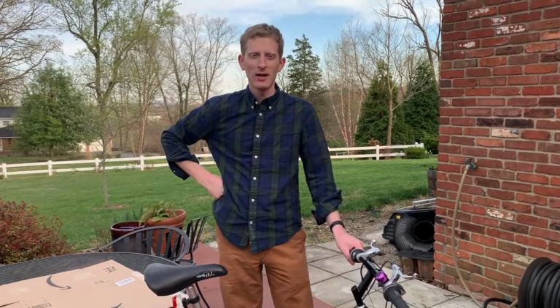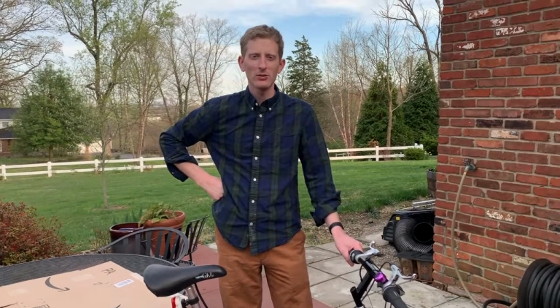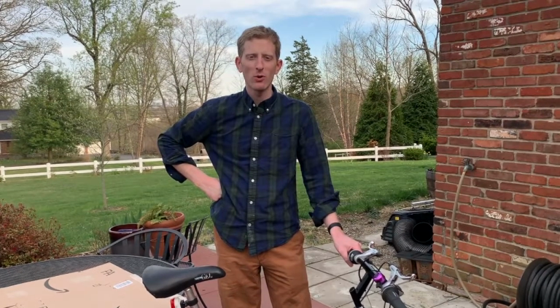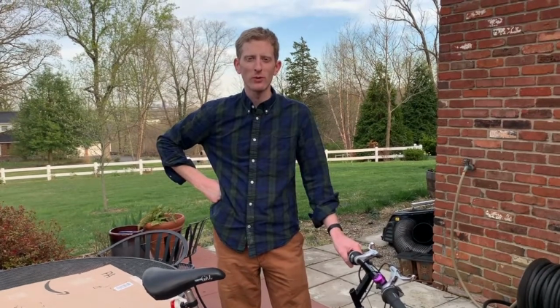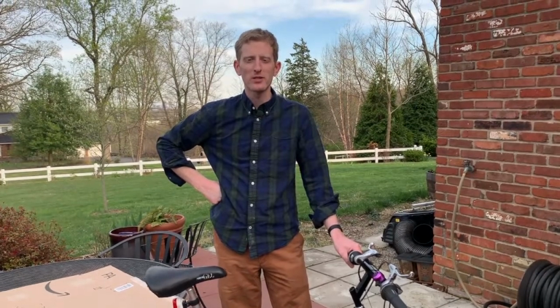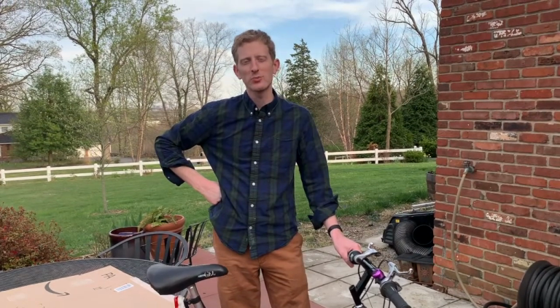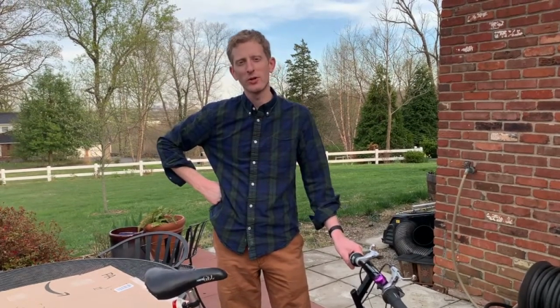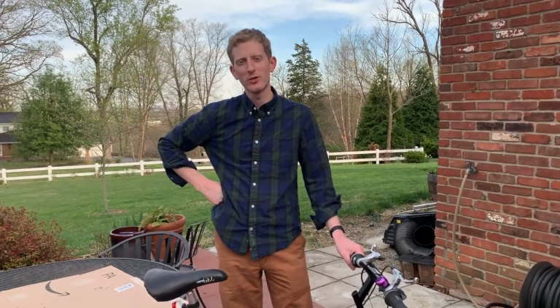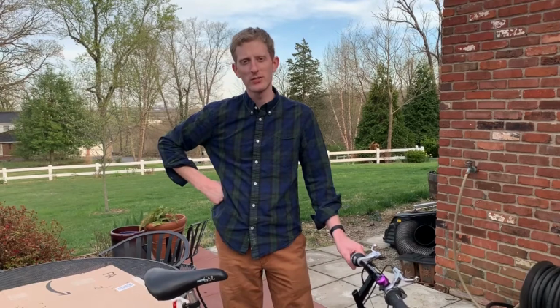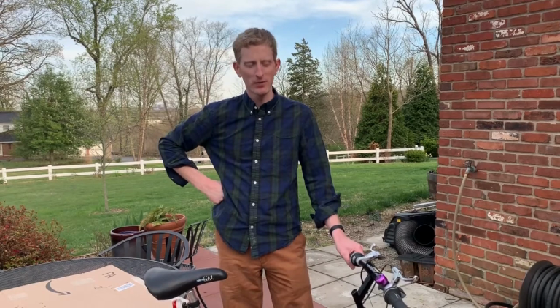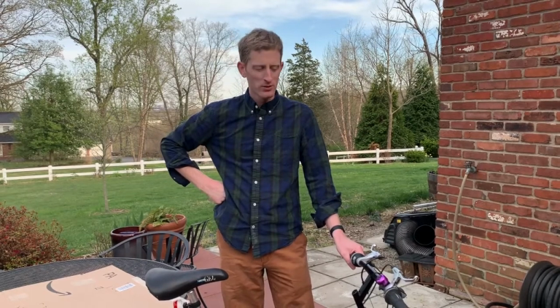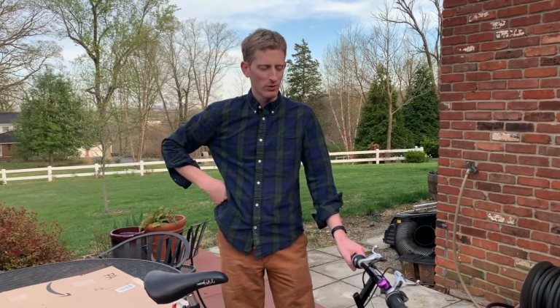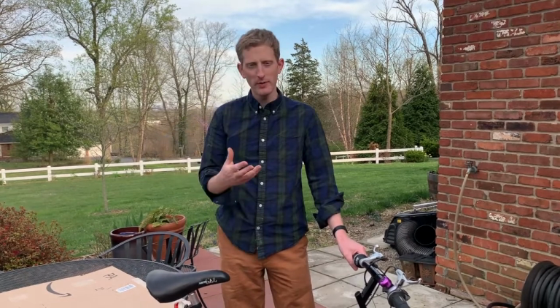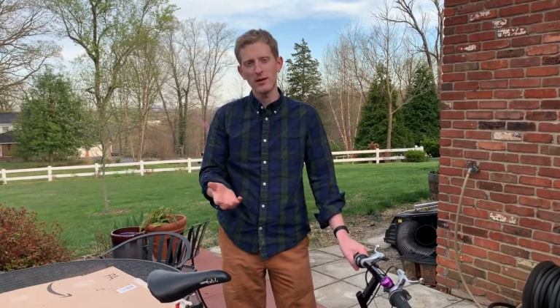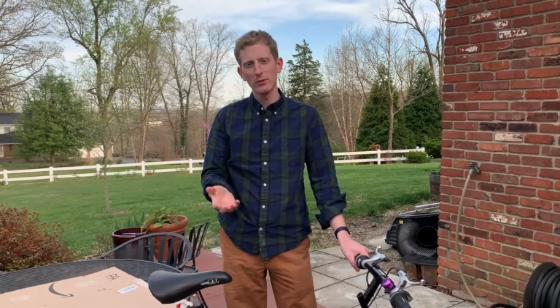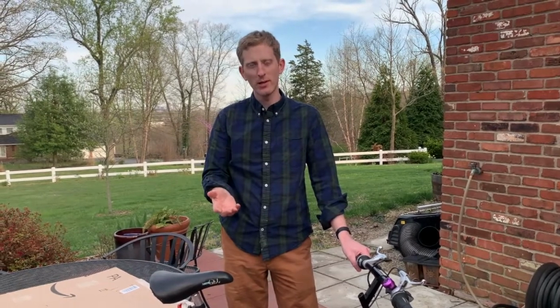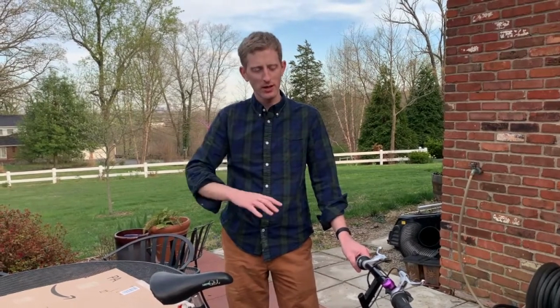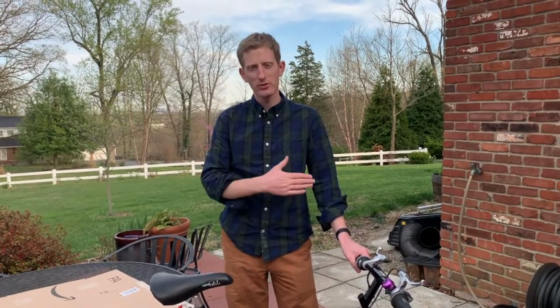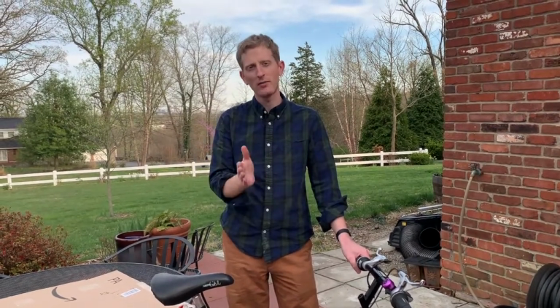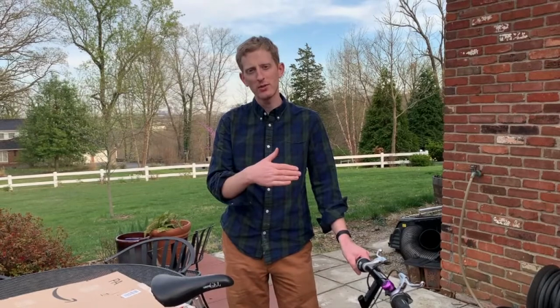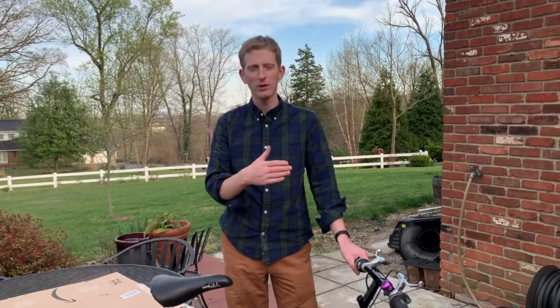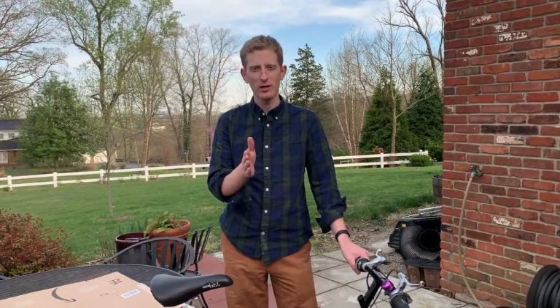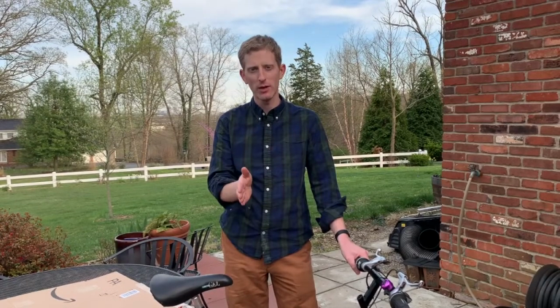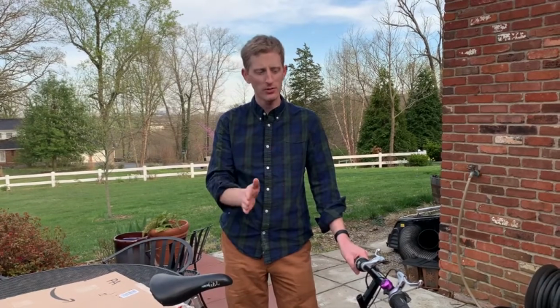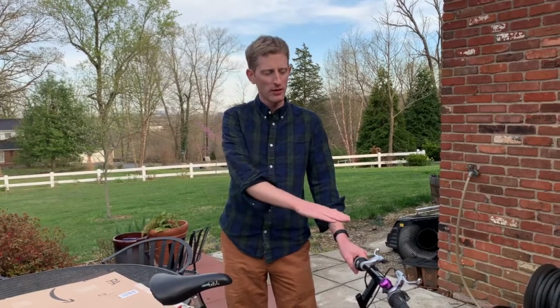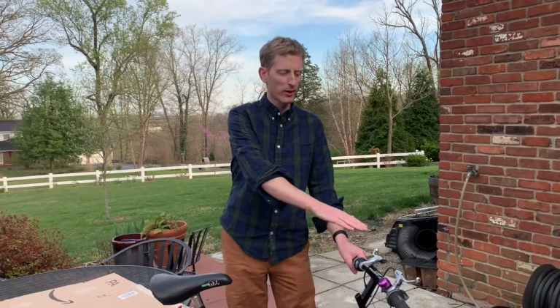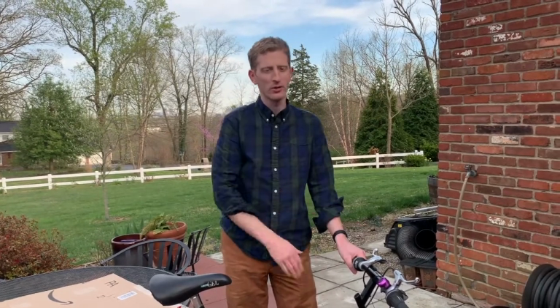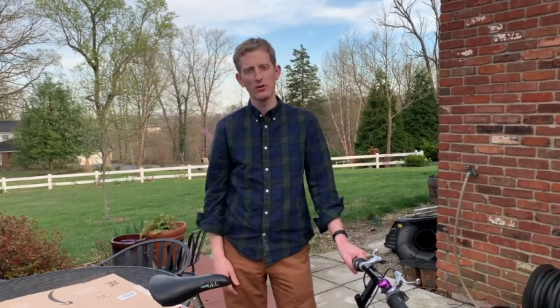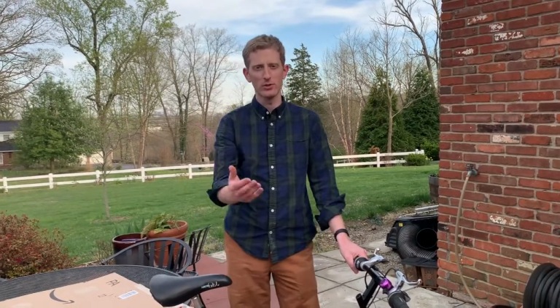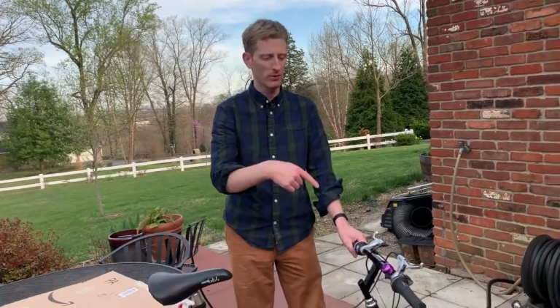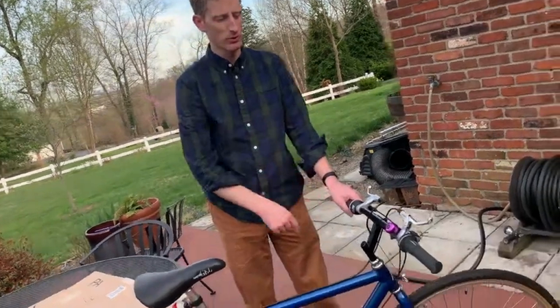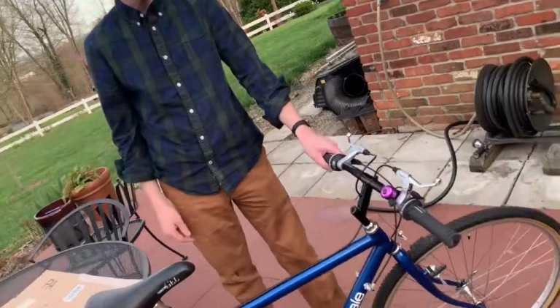Hi, I'd like to walk you through a couple of basic adjustments on handlebars and stem. Something that happens frequently on bikes is that the handlebars get out of alignment — the wheel is not aligned straight with the handlebars, and the brake levers are not aligned on the handlebars. Come over here and I'll show you what this looks like.